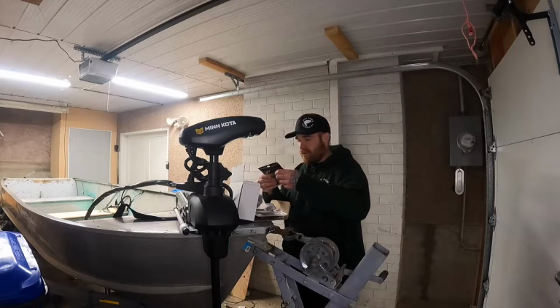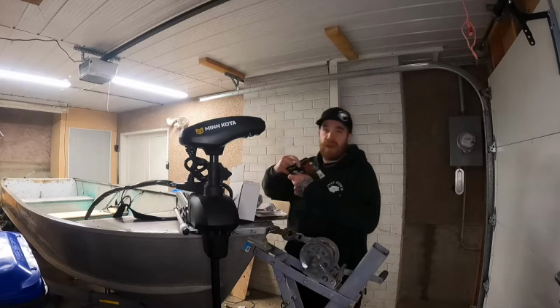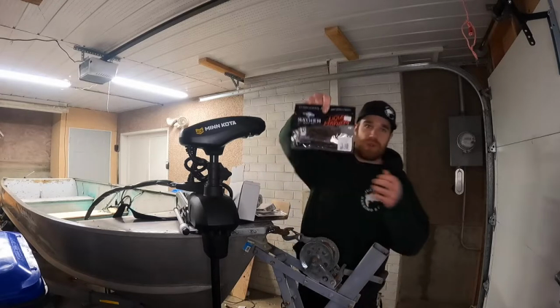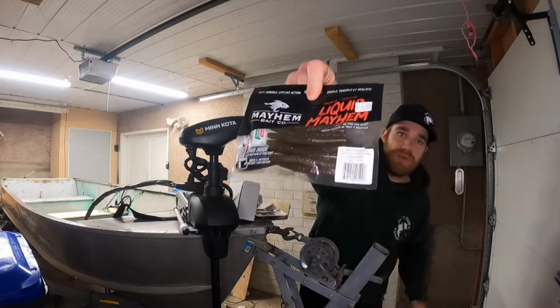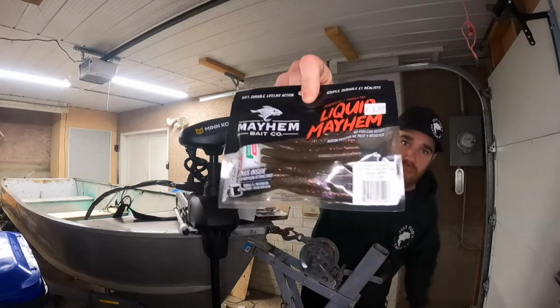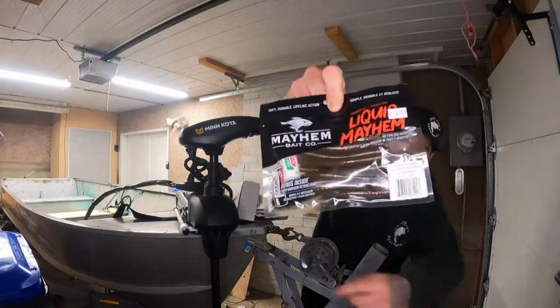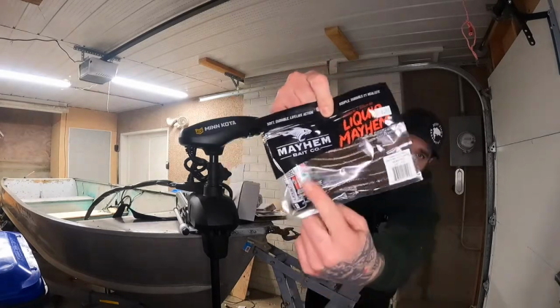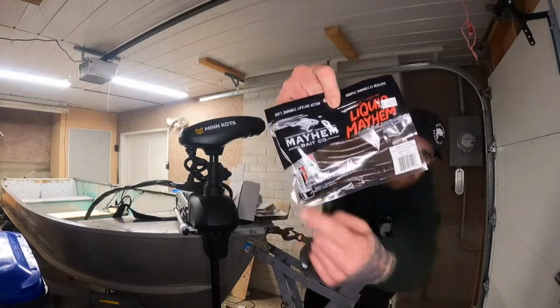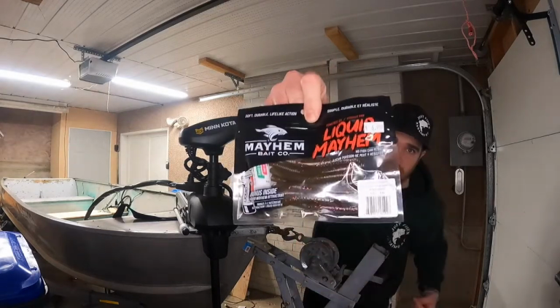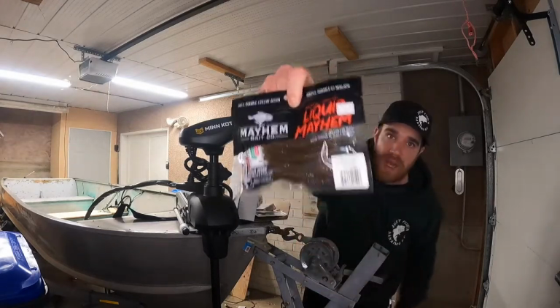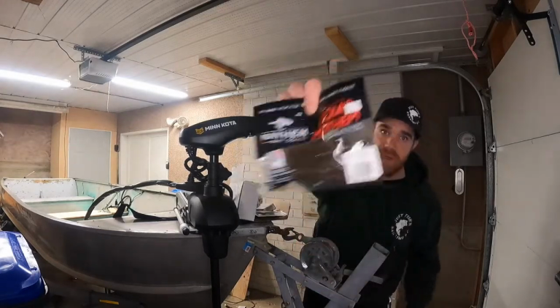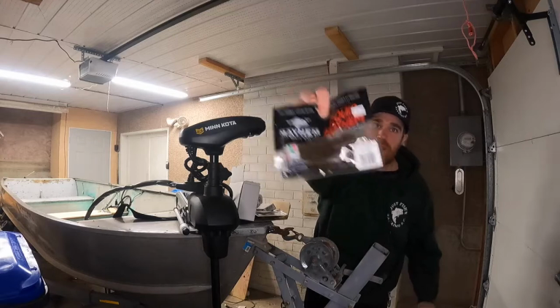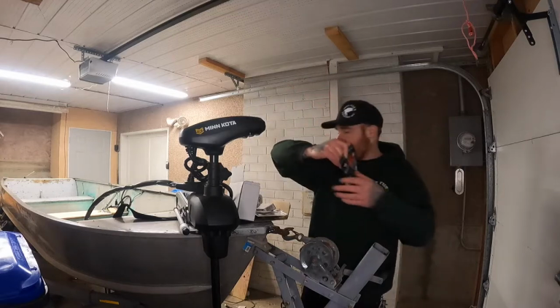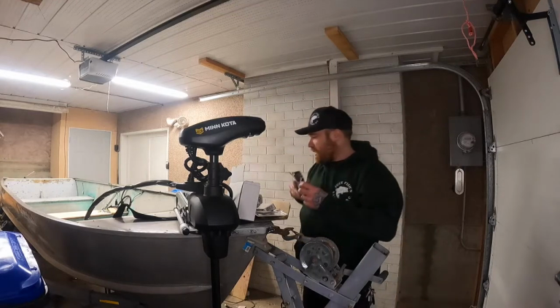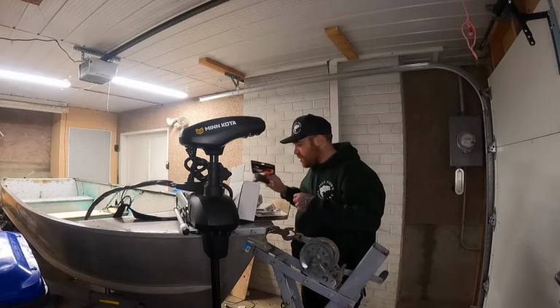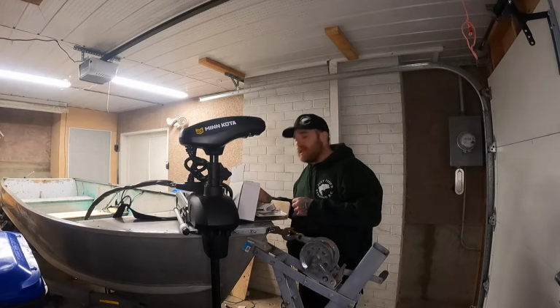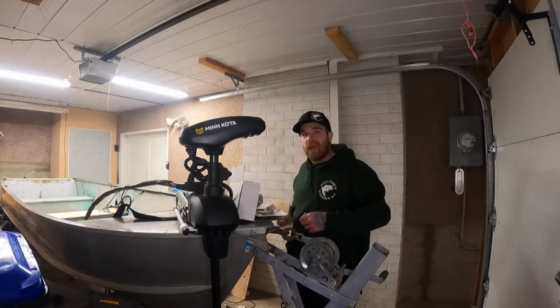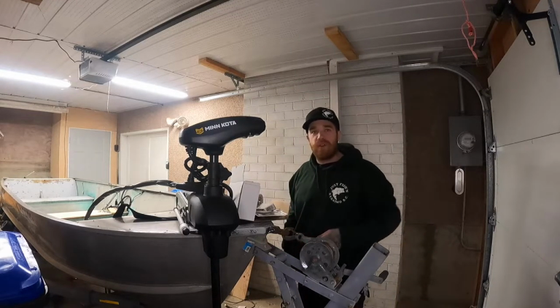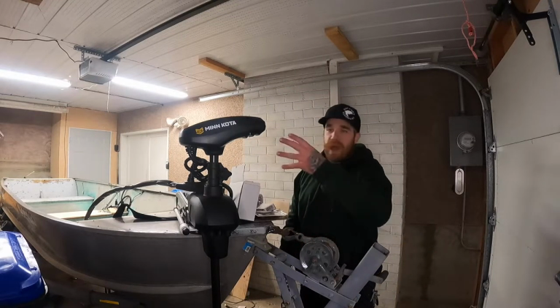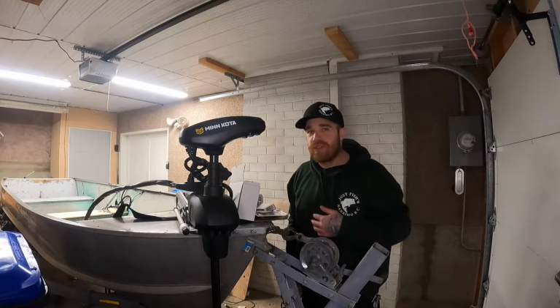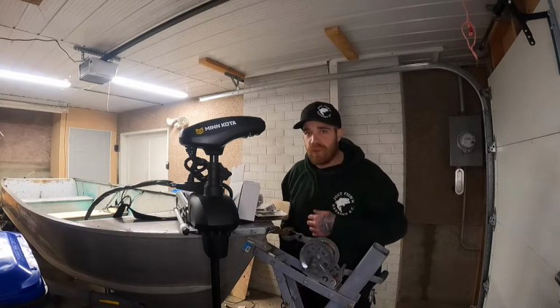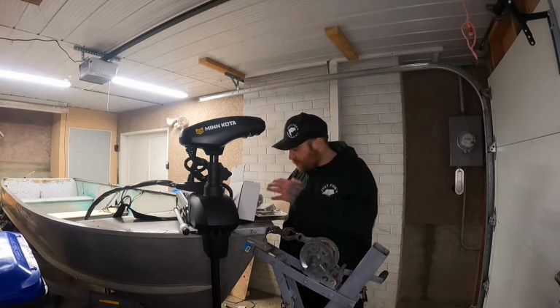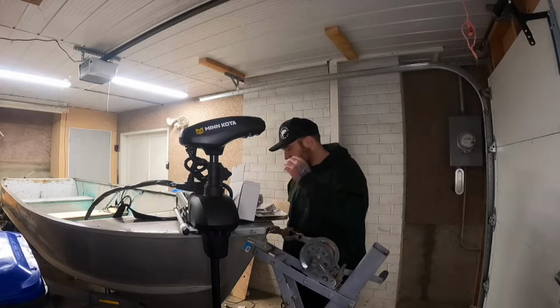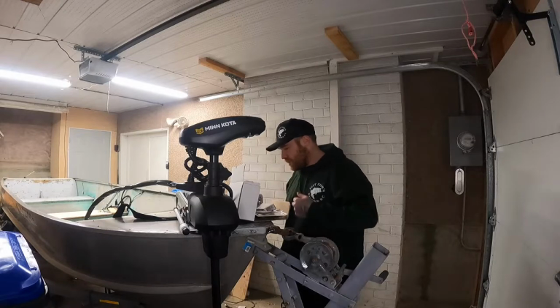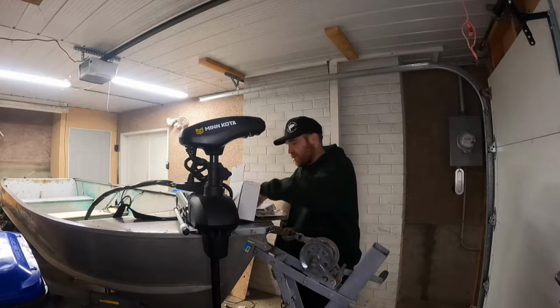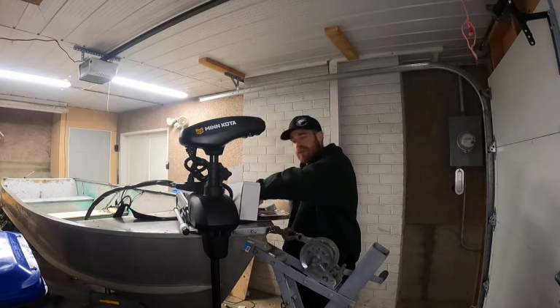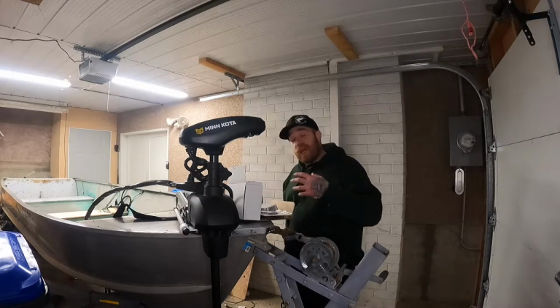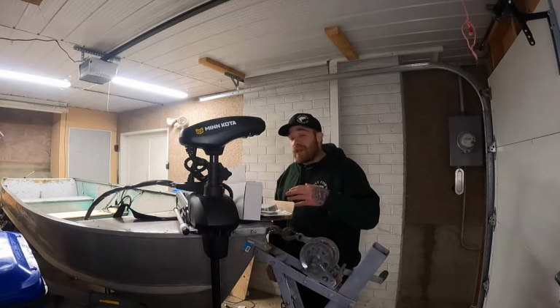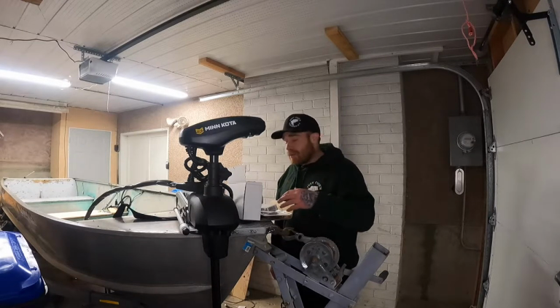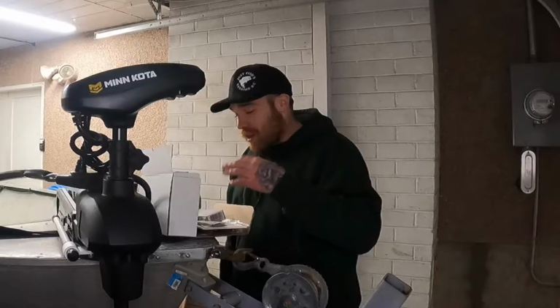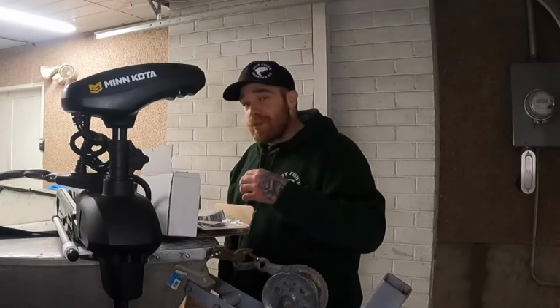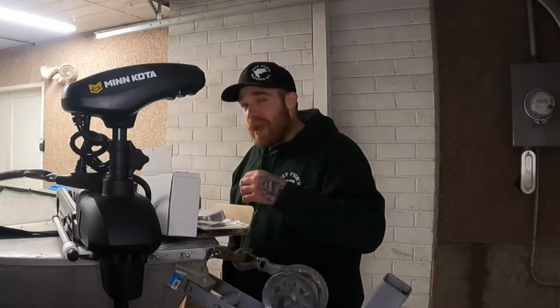Next up we've got Liquid Mayhem — I've got these before, pretty sweet. It comes with a little scent in here, guys. Definitely going to be trying that. I've been dying to go fishing with this setup, I can't wait to get out there and start hammering some pigs.